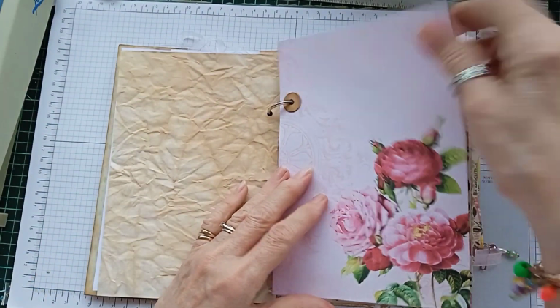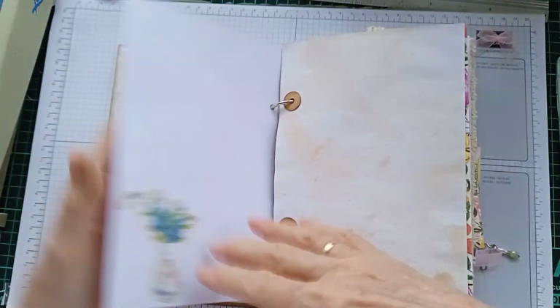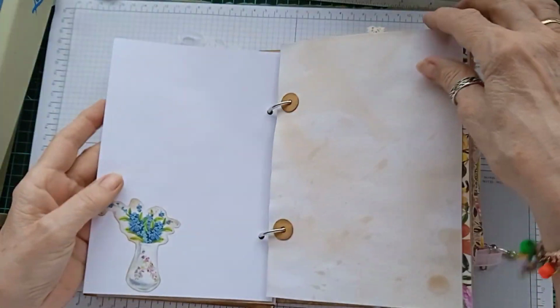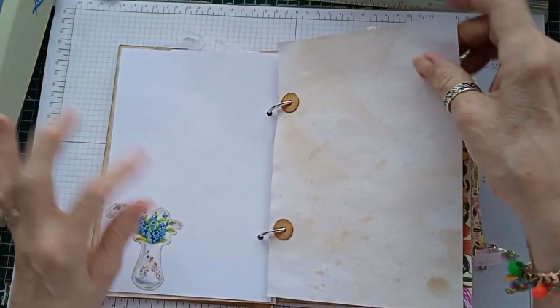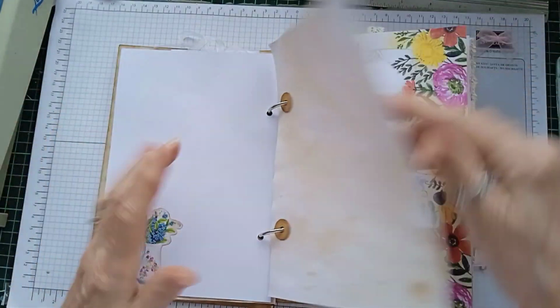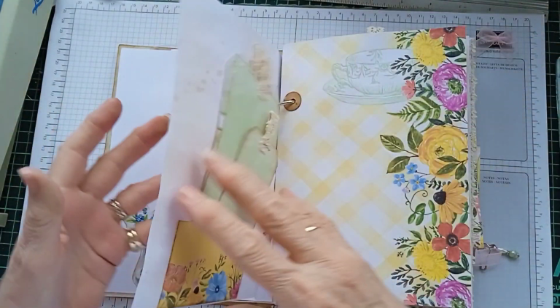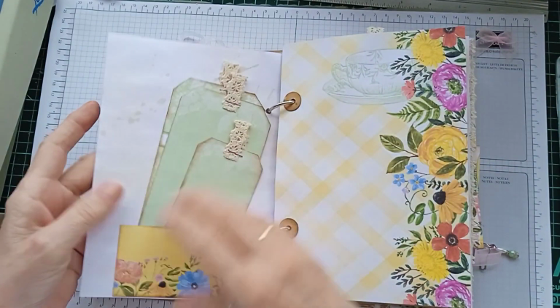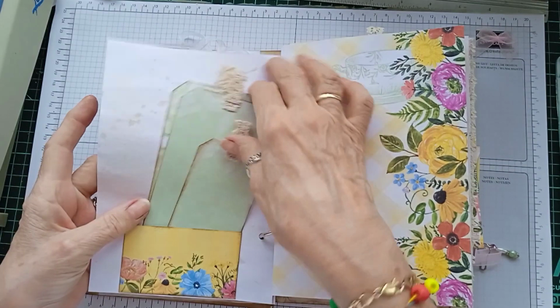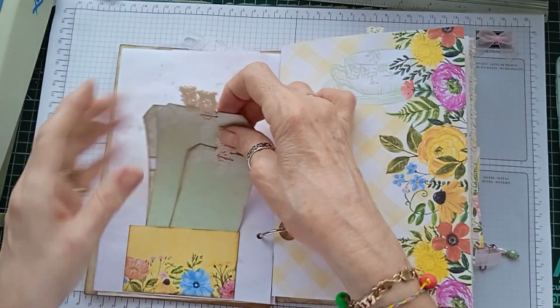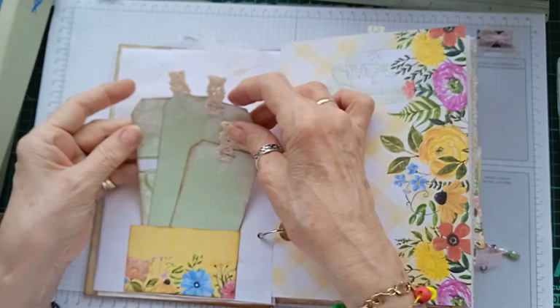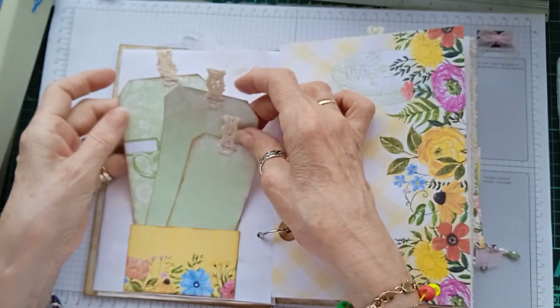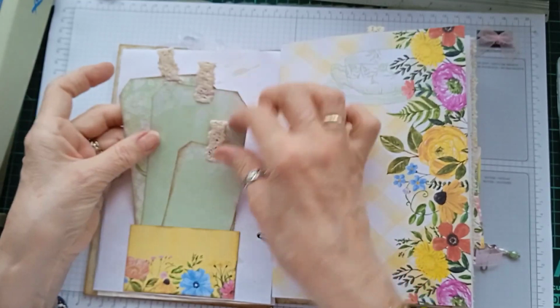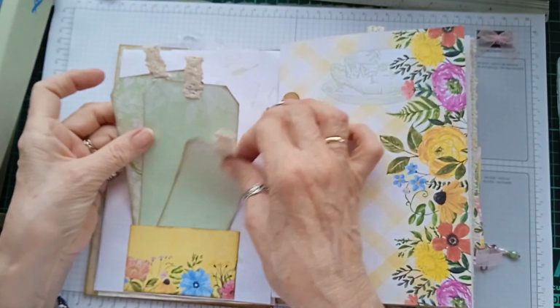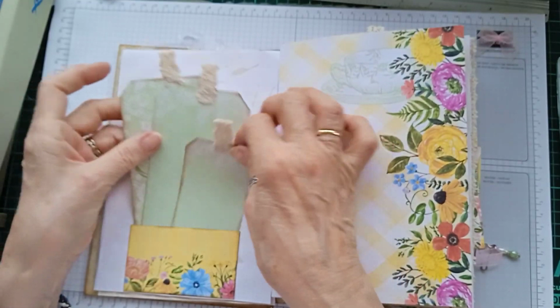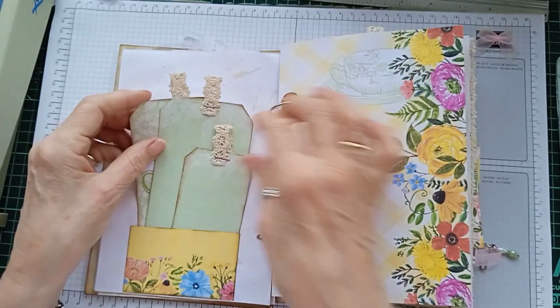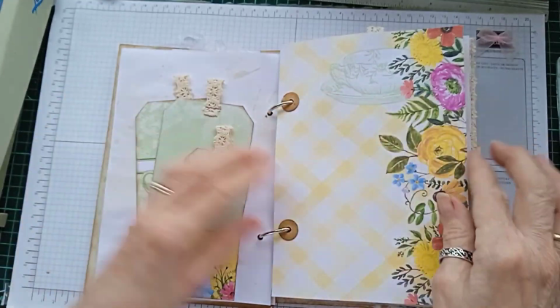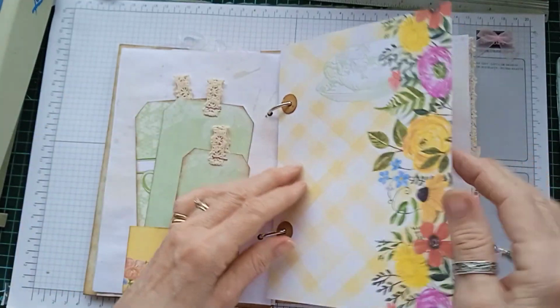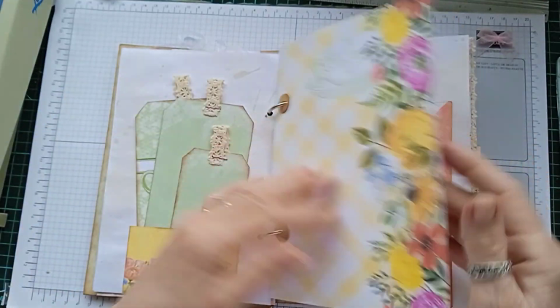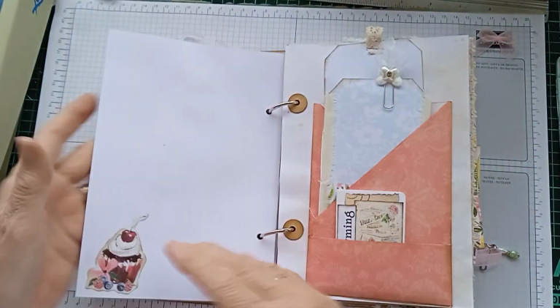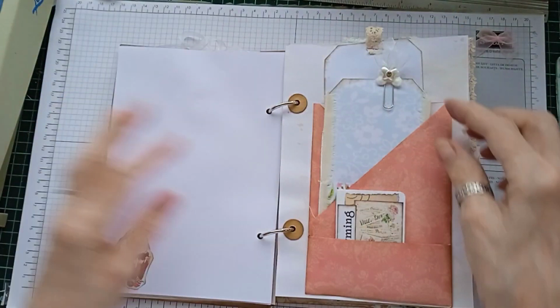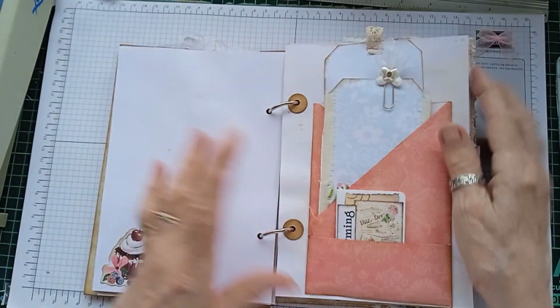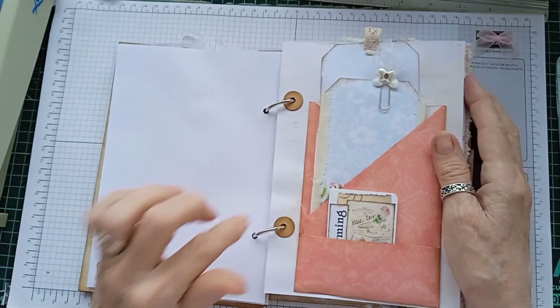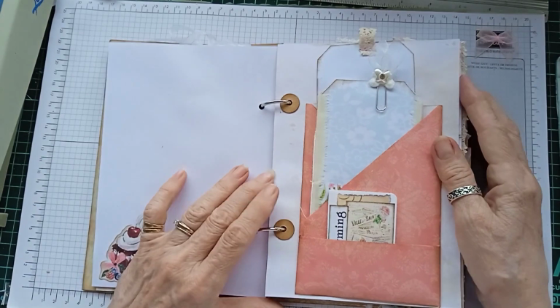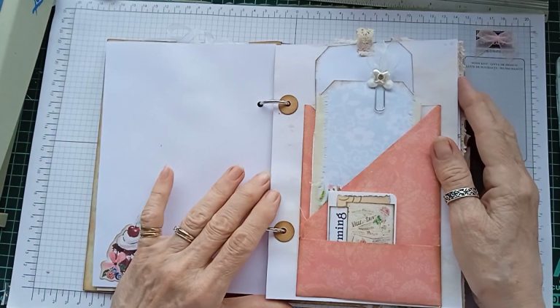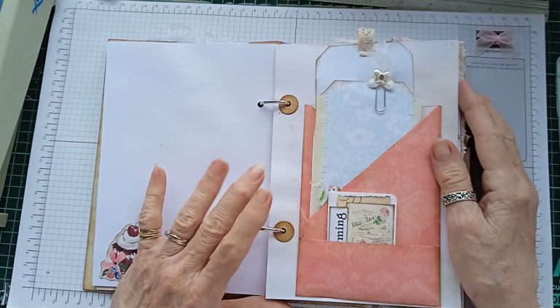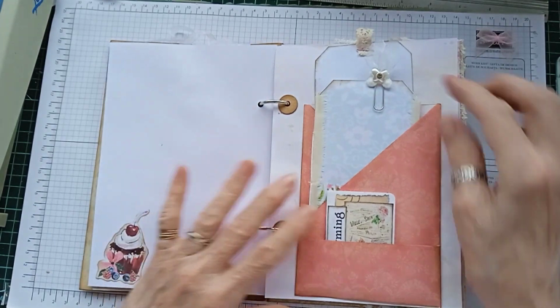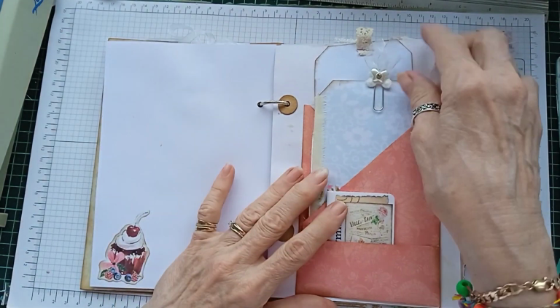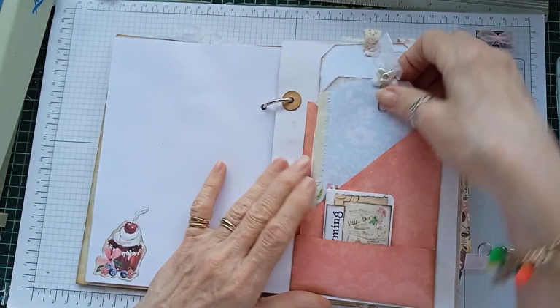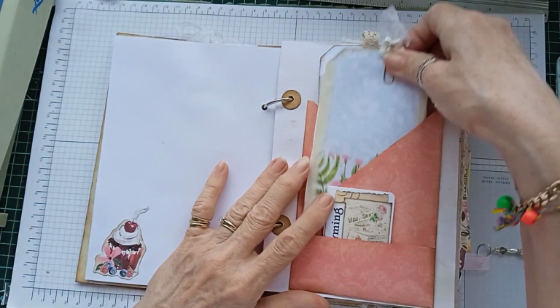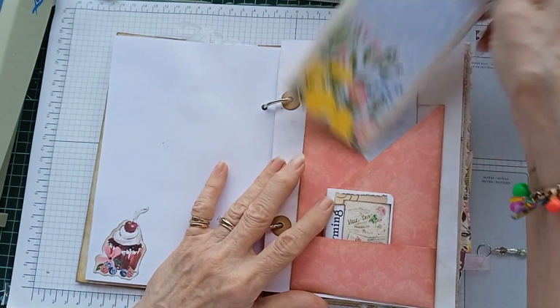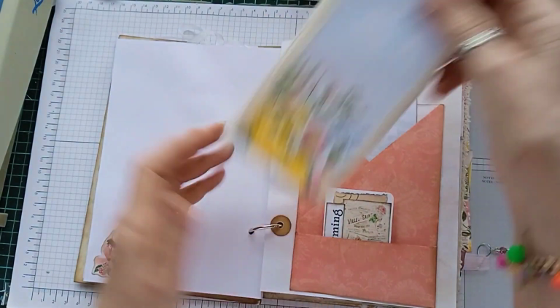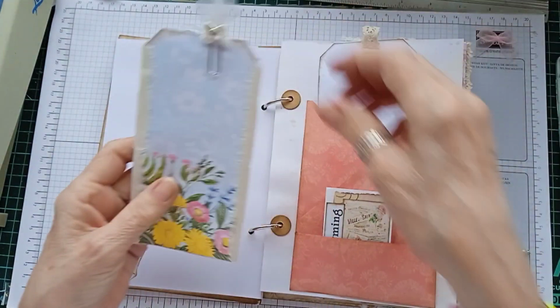I think Cara does these Tea Party sets in different colours, different colourways. I will try and find her video to link because she does do flip-throughs.